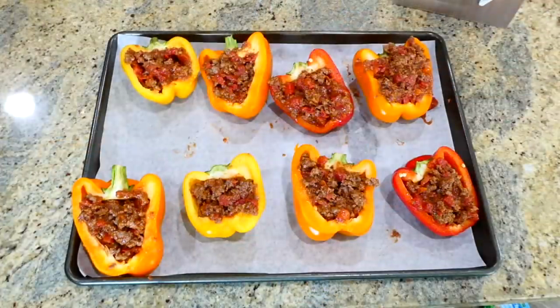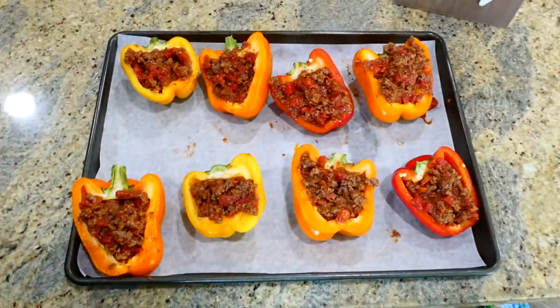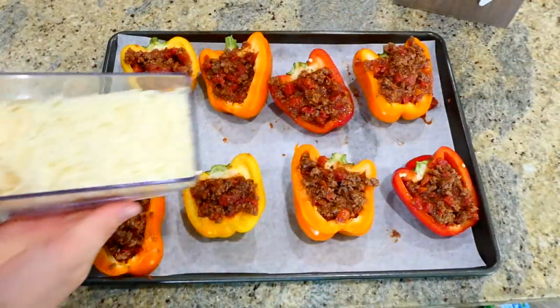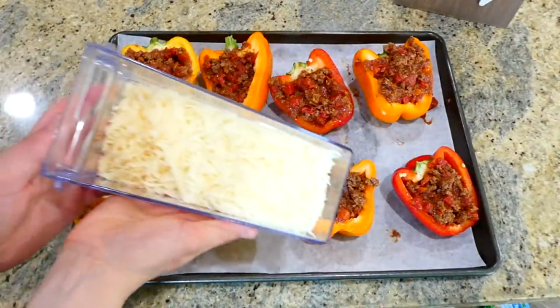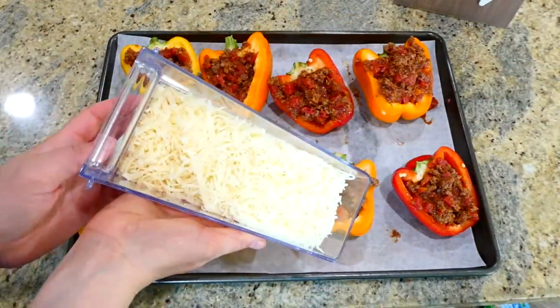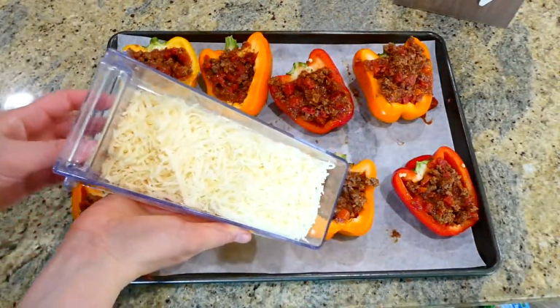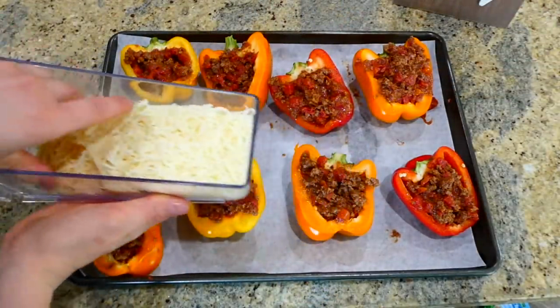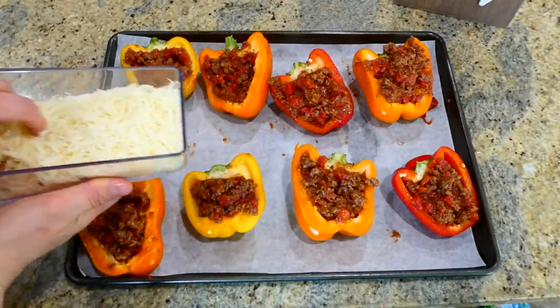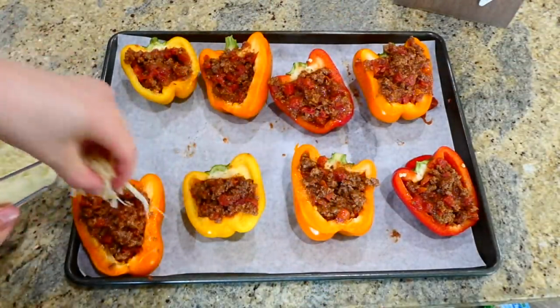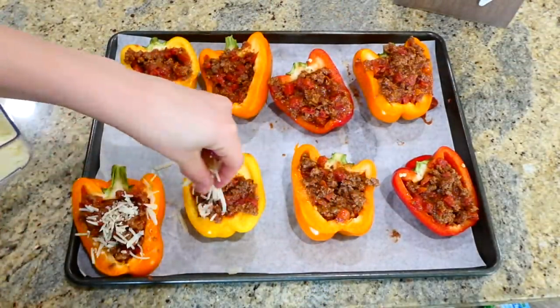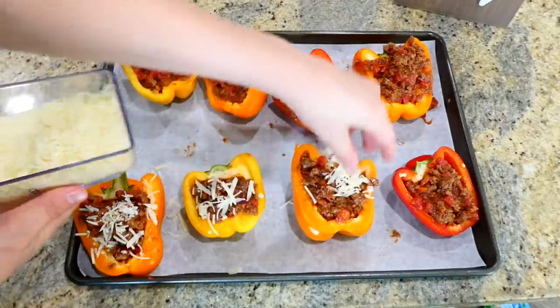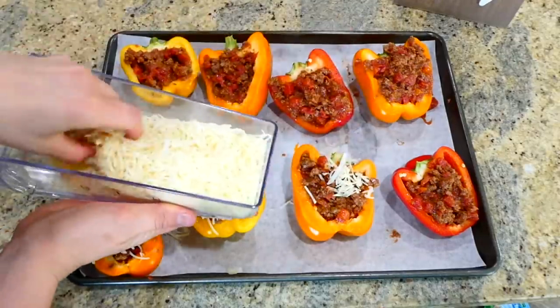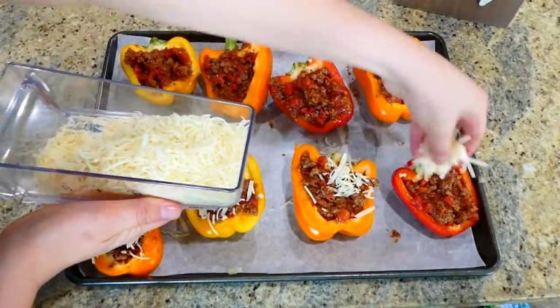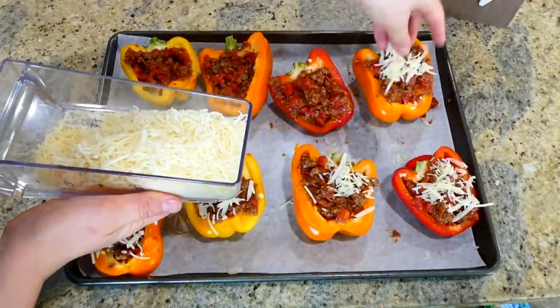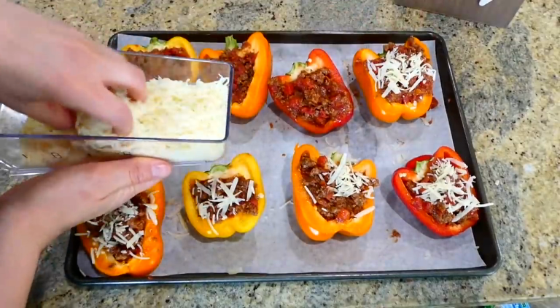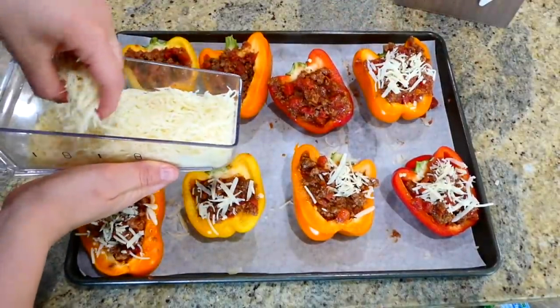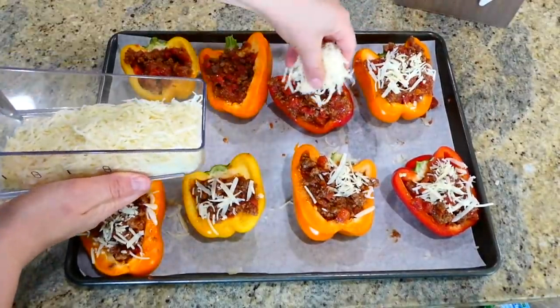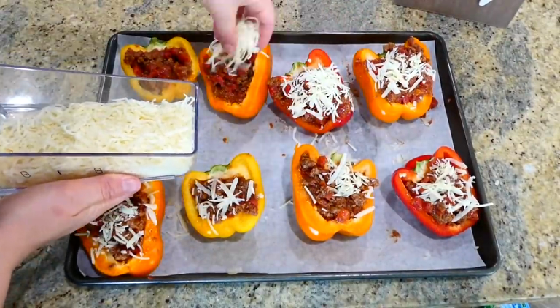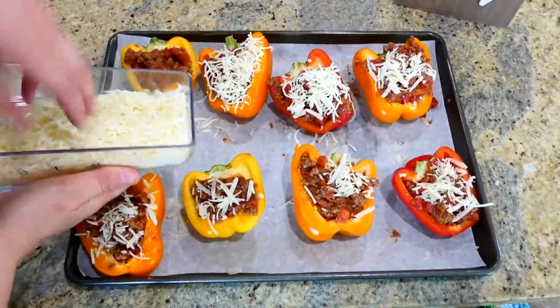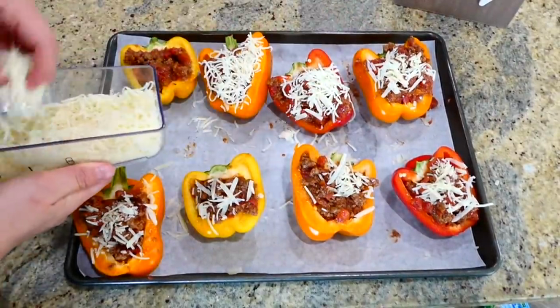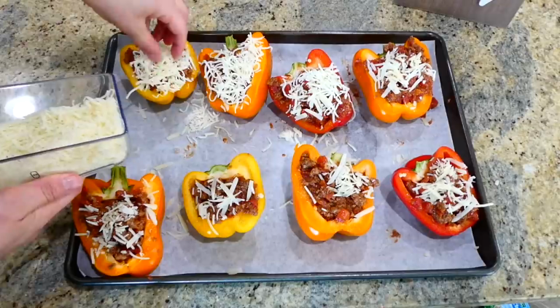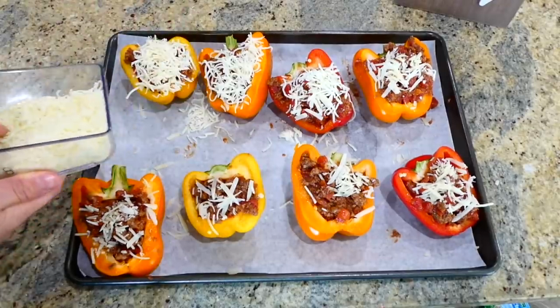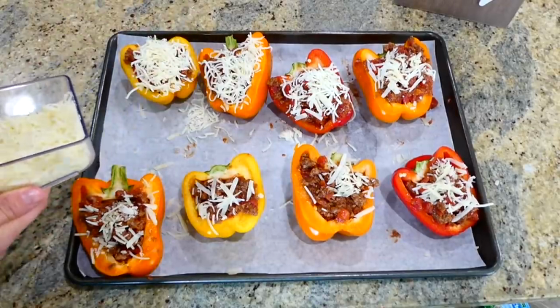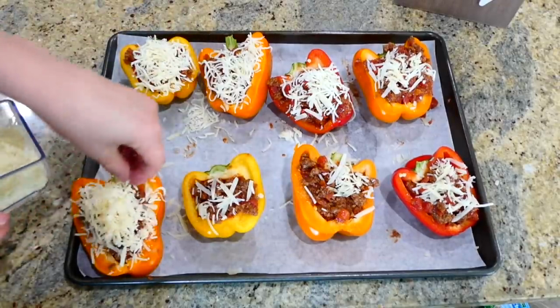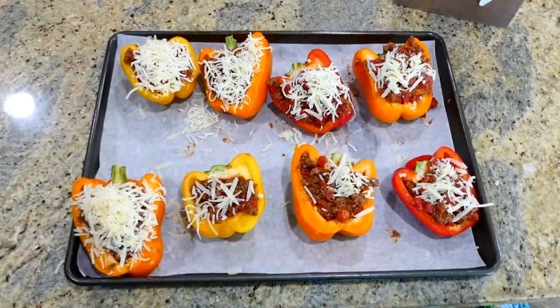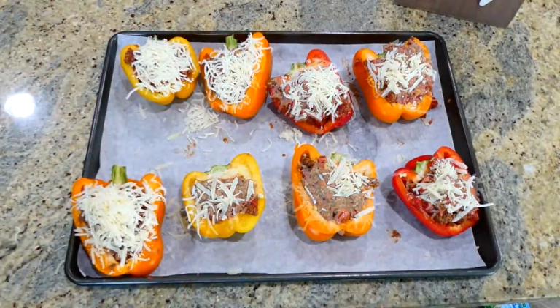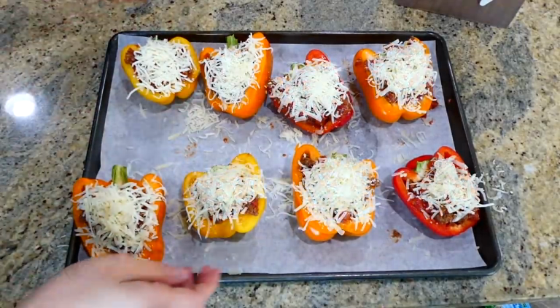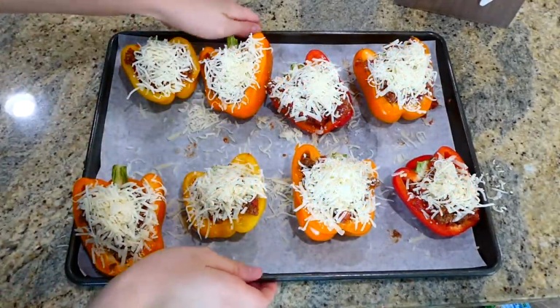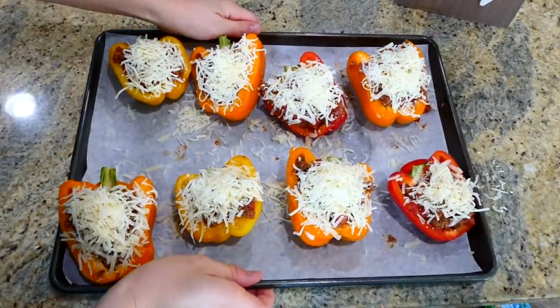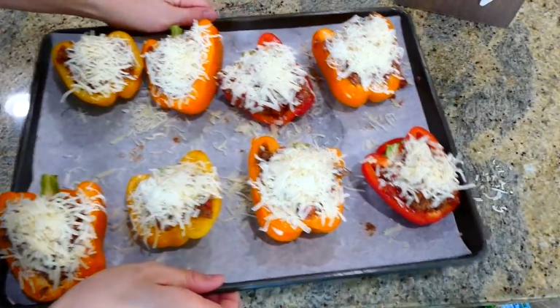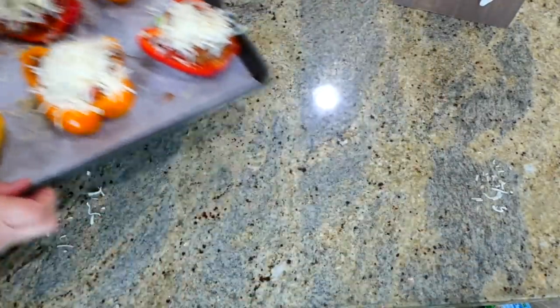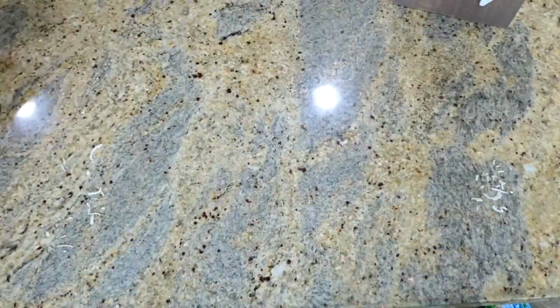You can't forget the cheese on top of the stuffed peppers — I'm sprinkling a third cup of parmesan cheese and a half cup of mozzarella cheese on top. This will bake at 400 degrees for about 25 to 30 minutes.